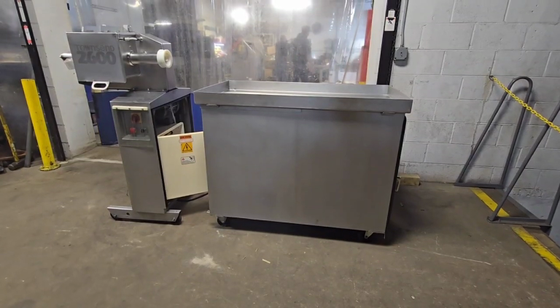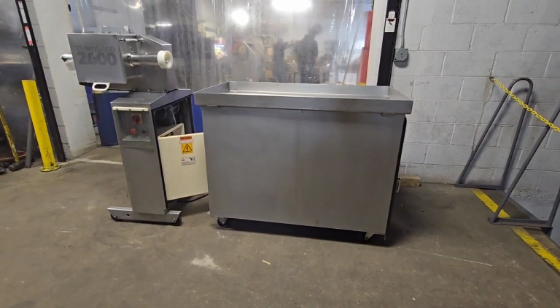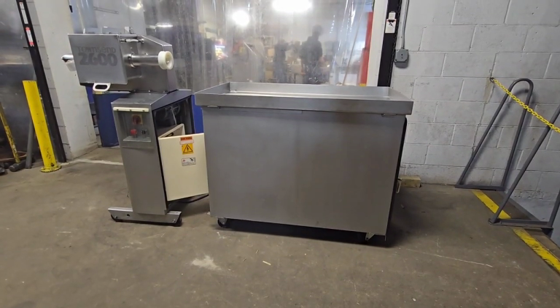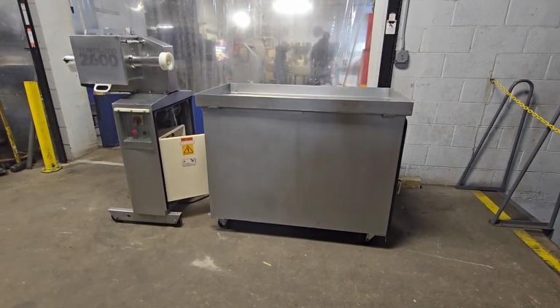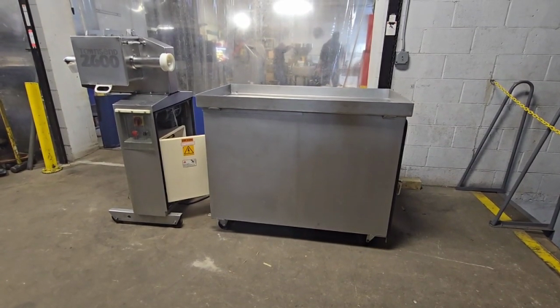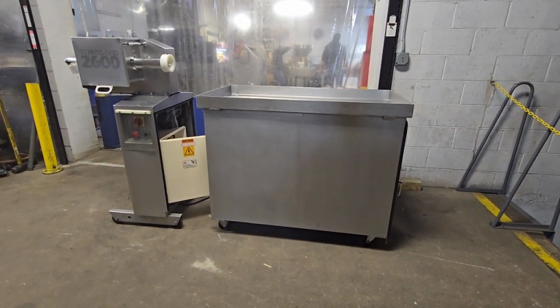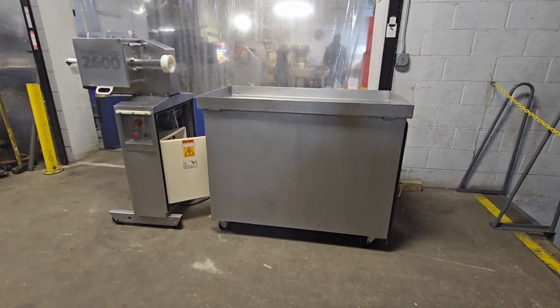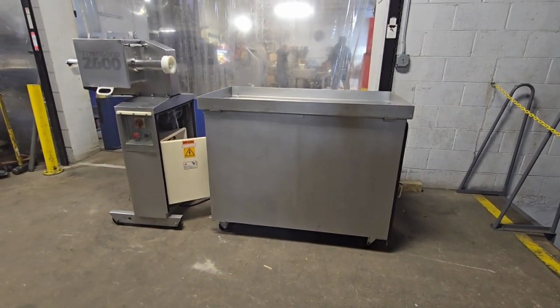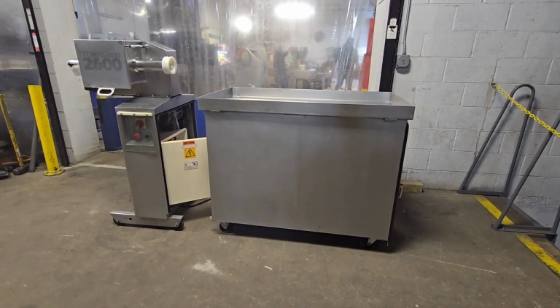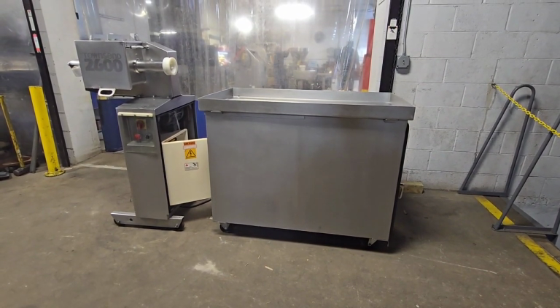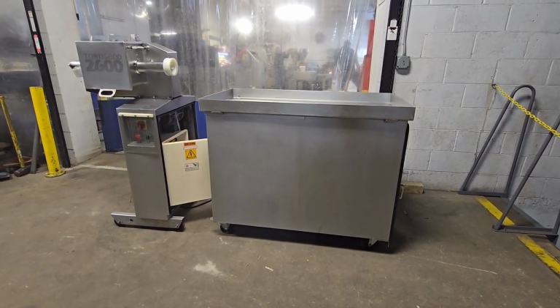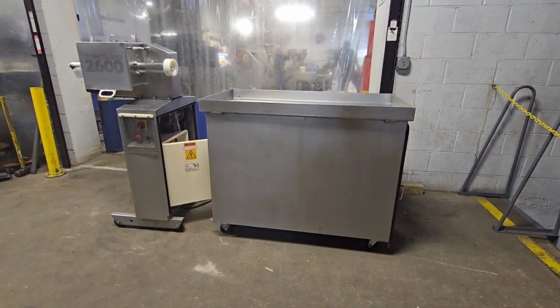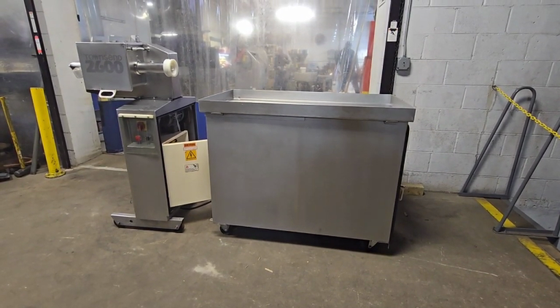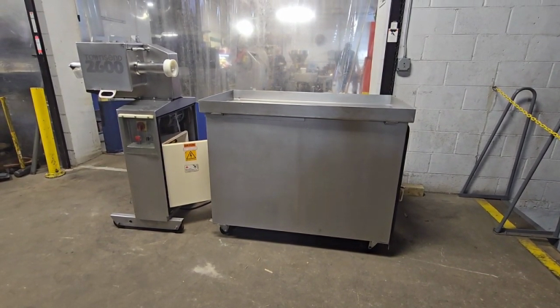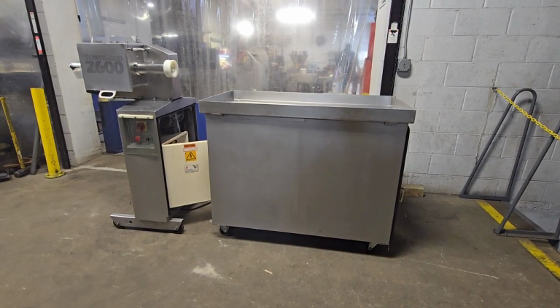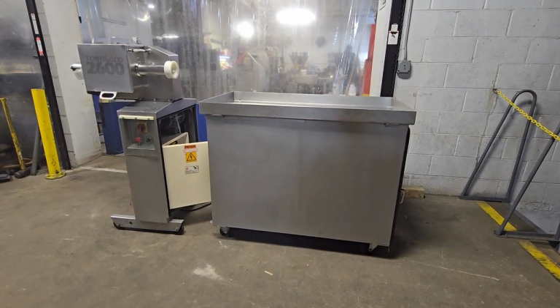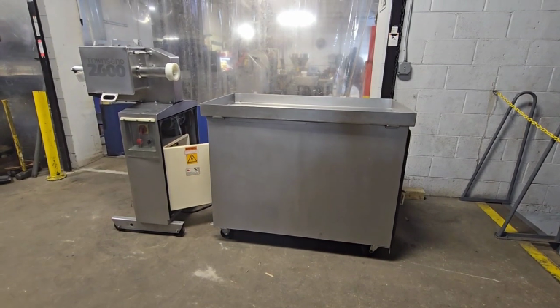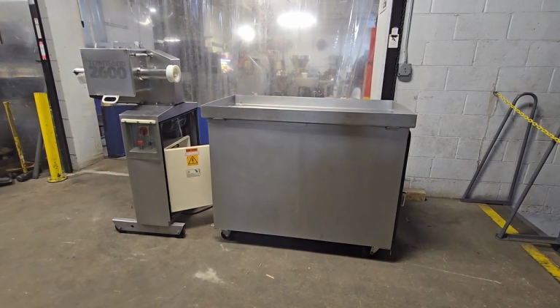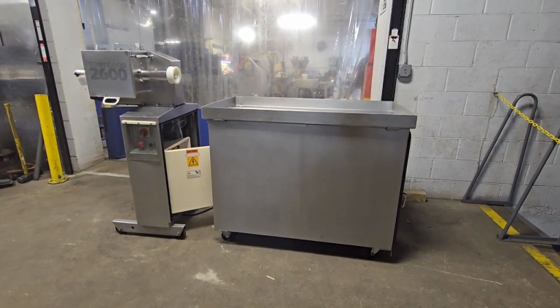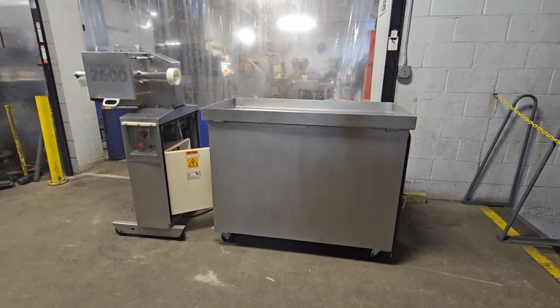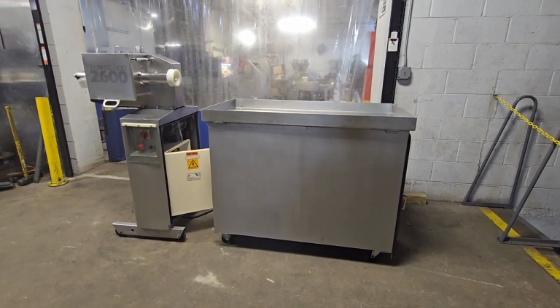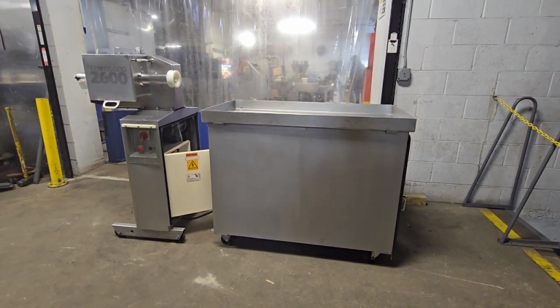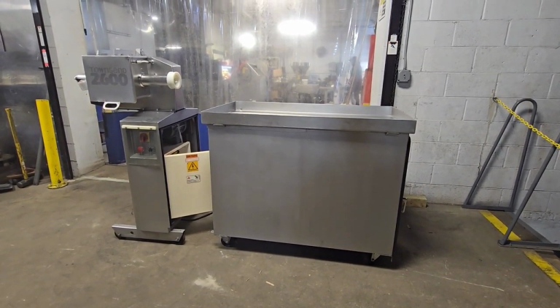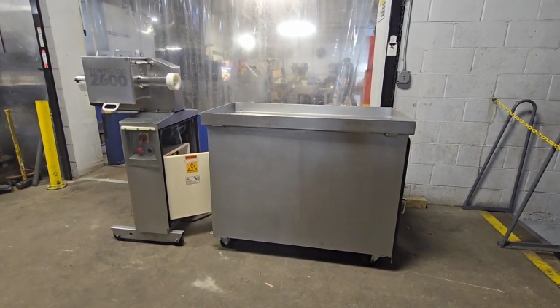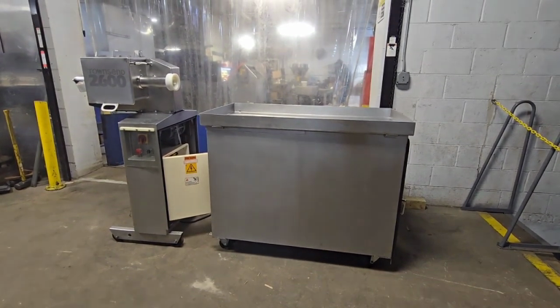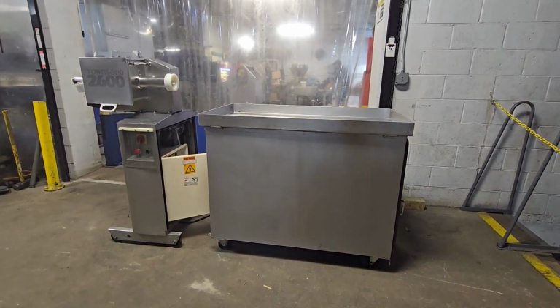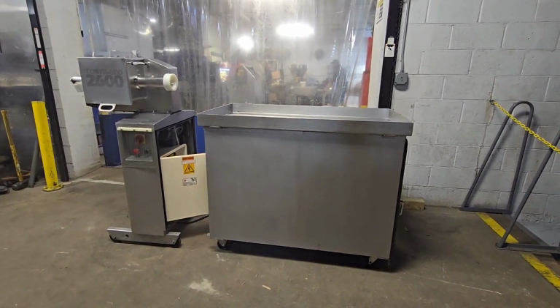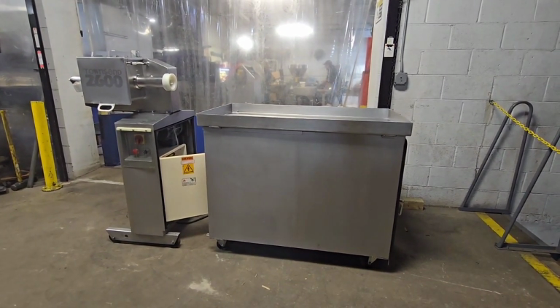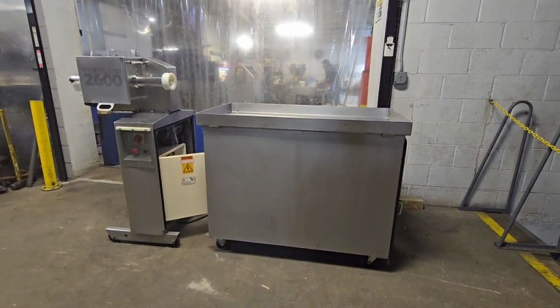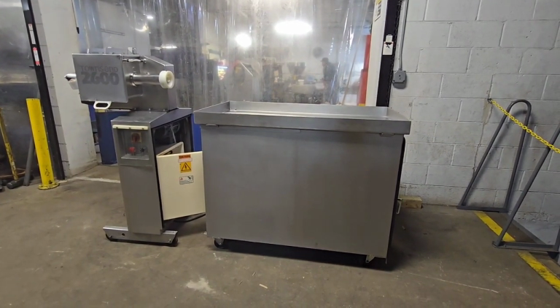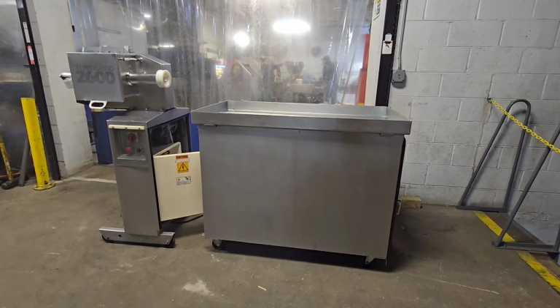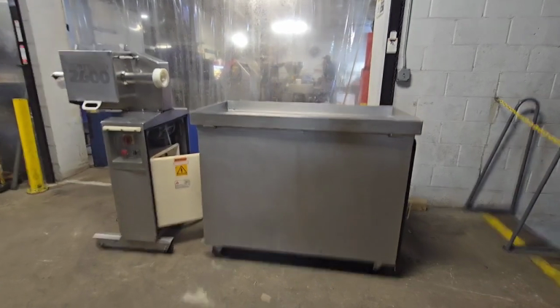This is M&M item number 9242, a Townsend 2600 peeler for peeling both hot dogs and sausages.